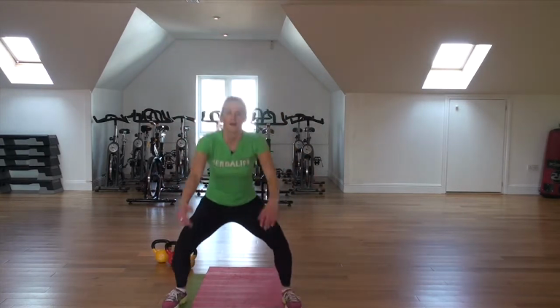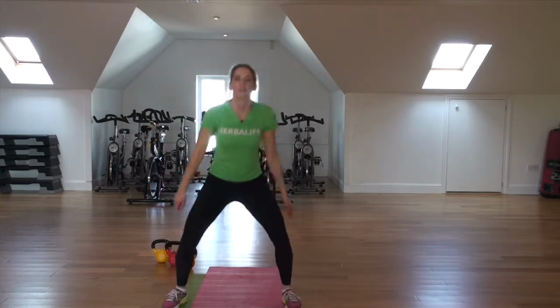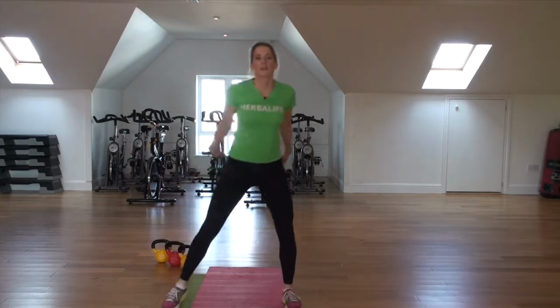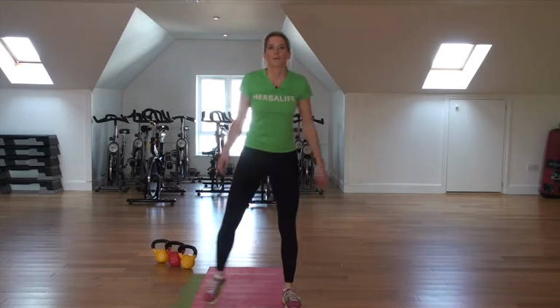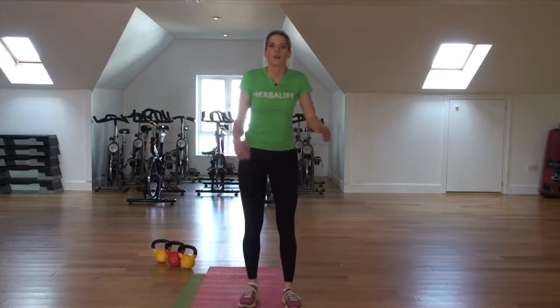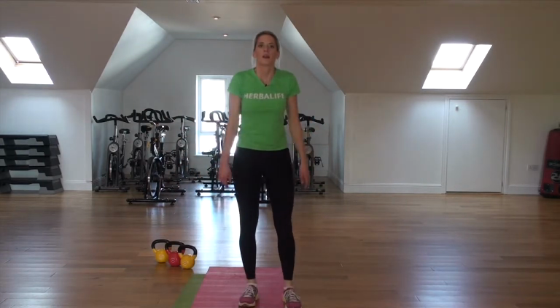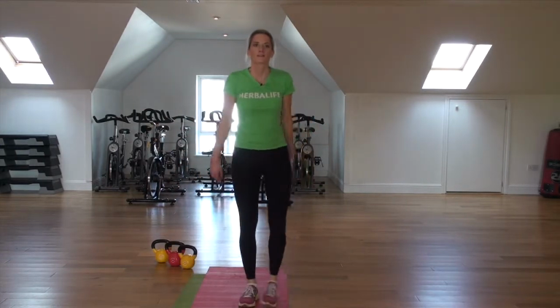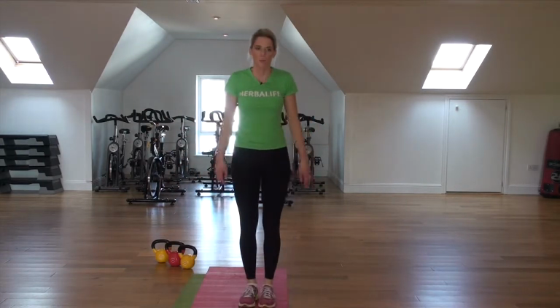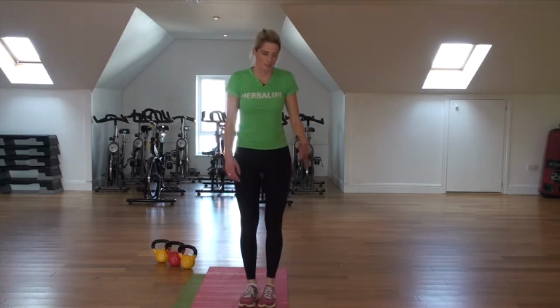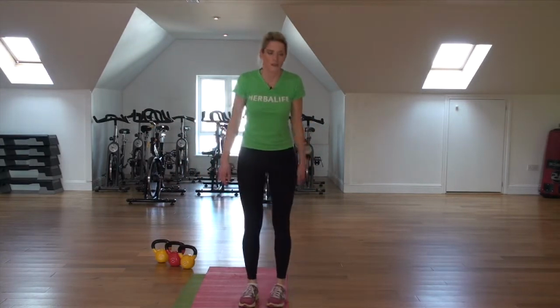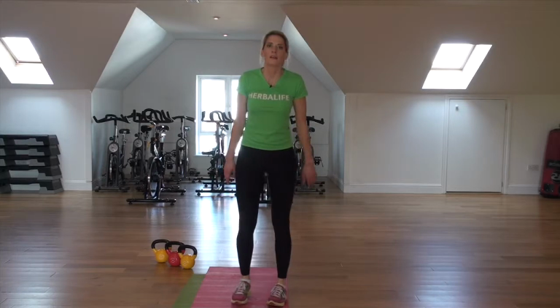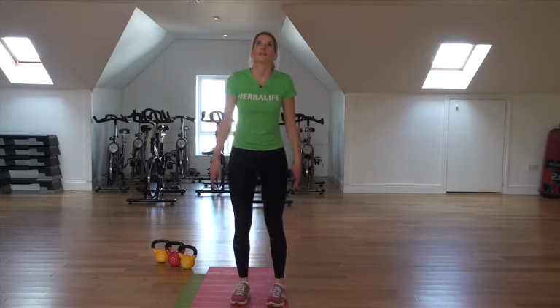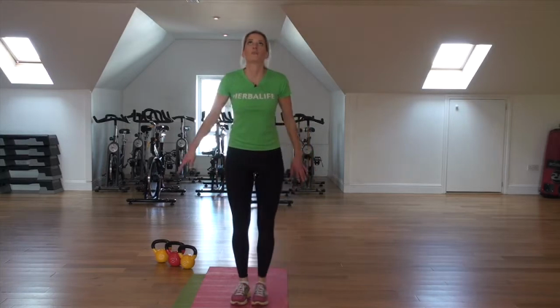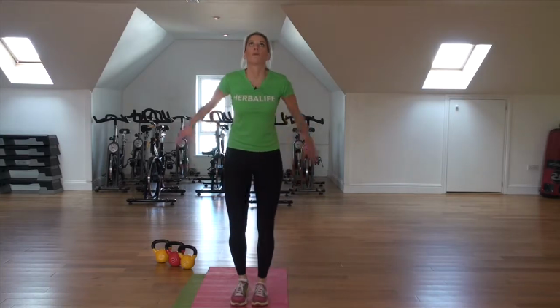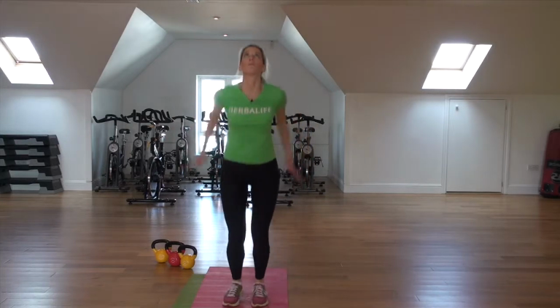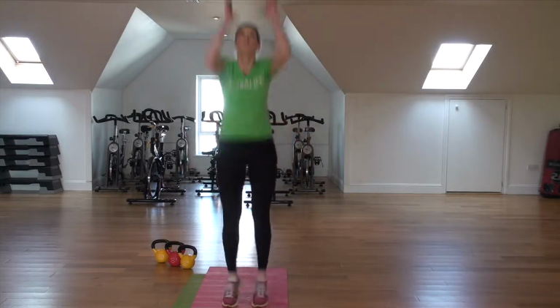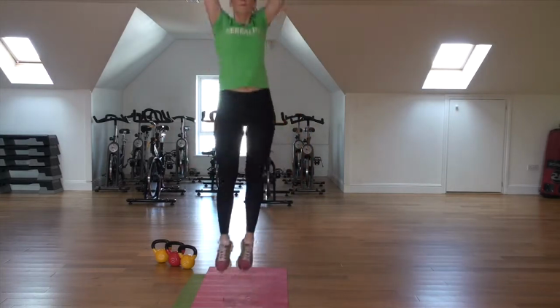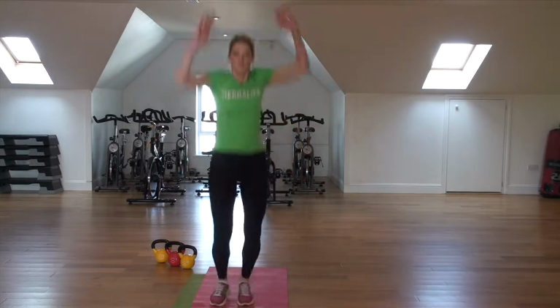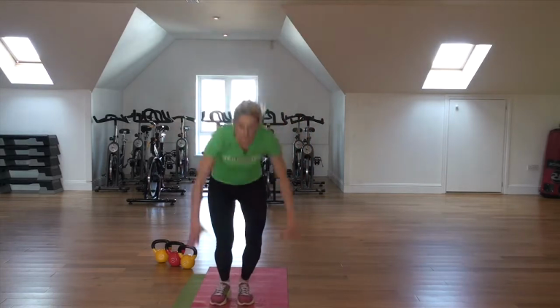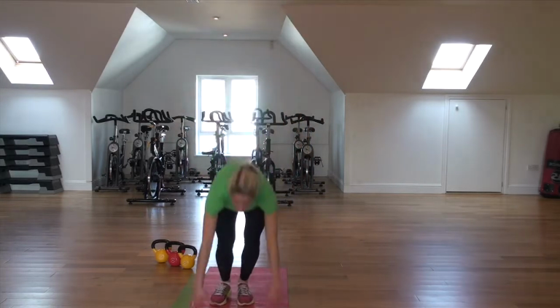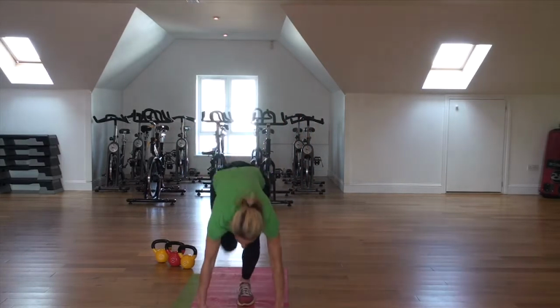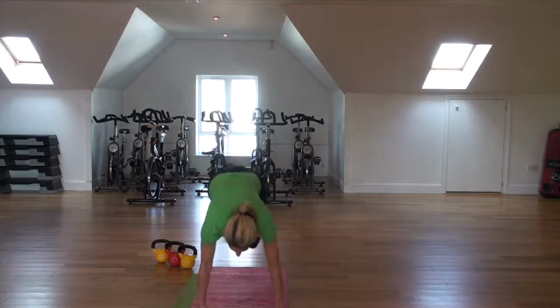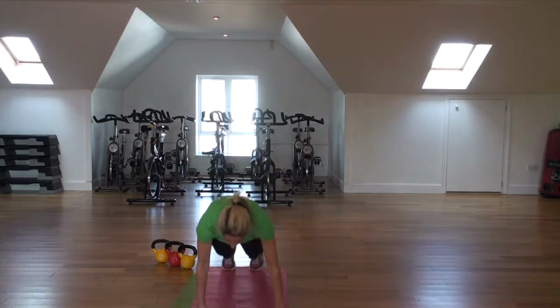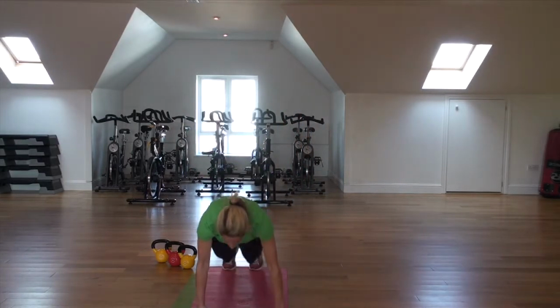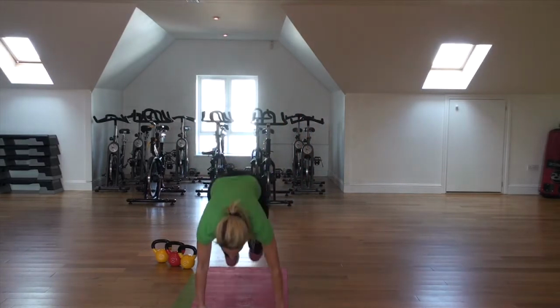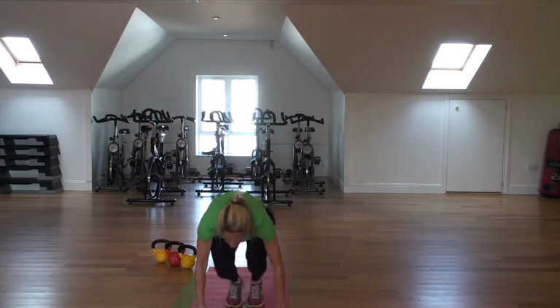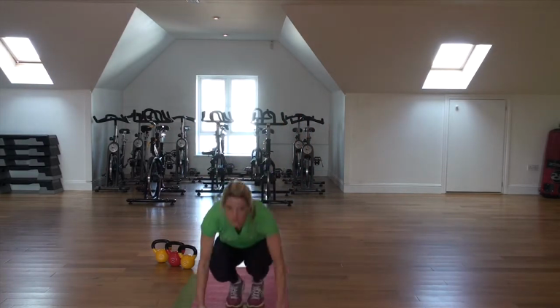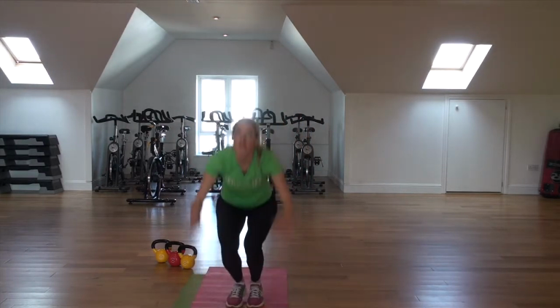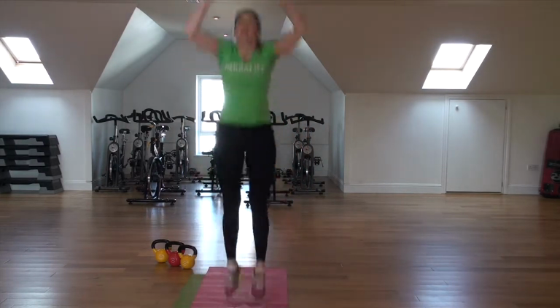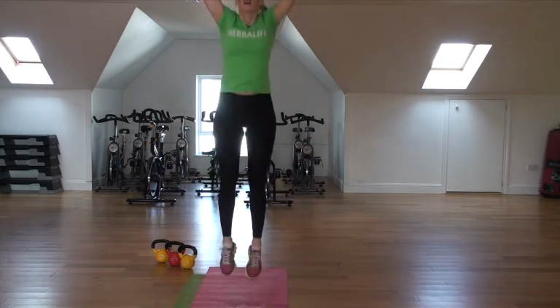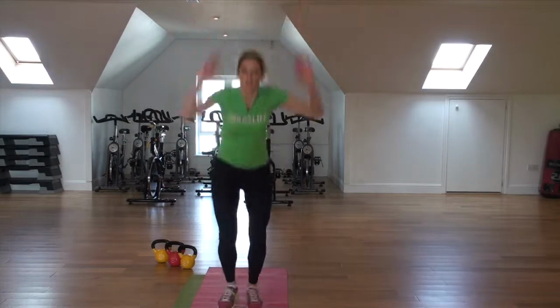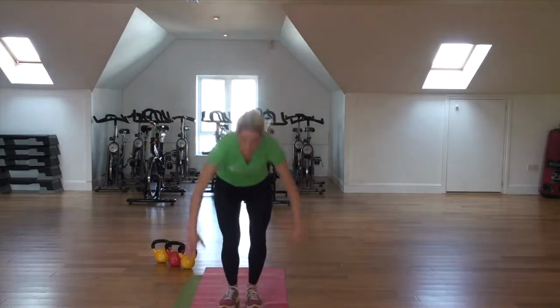The second one is burpees. You jump up, extend your legs back, then jump forward and up again.